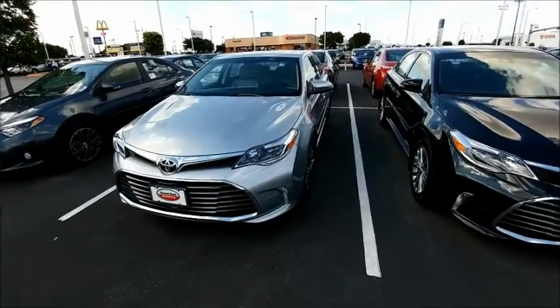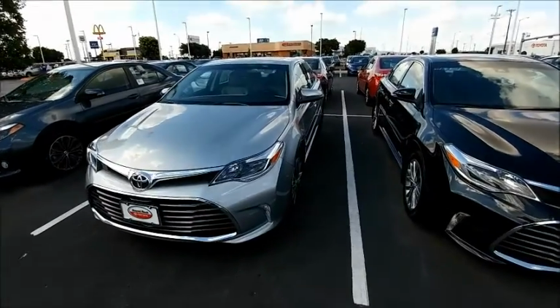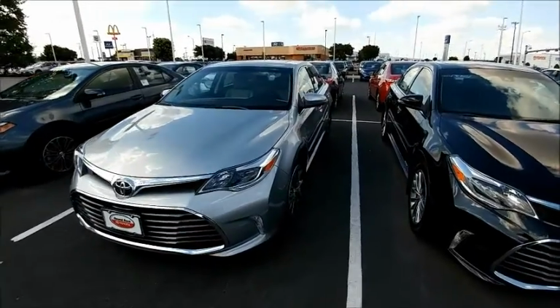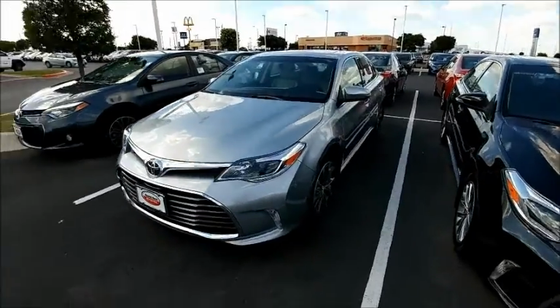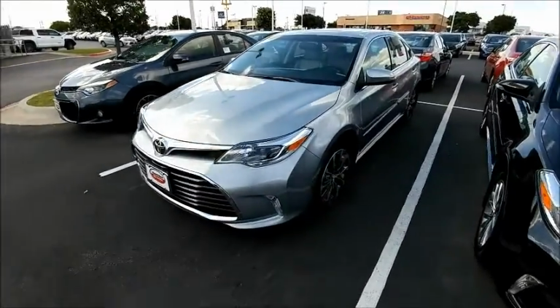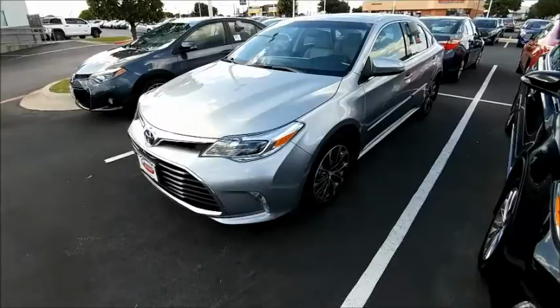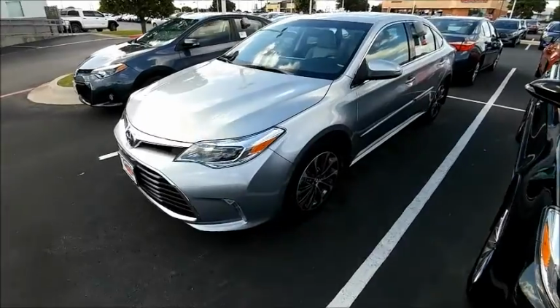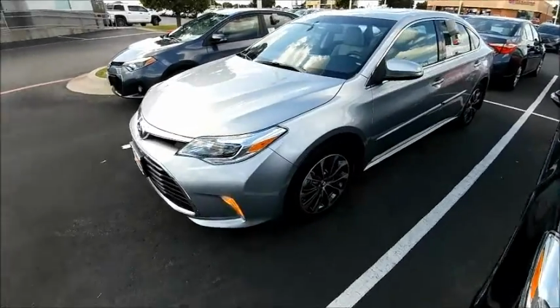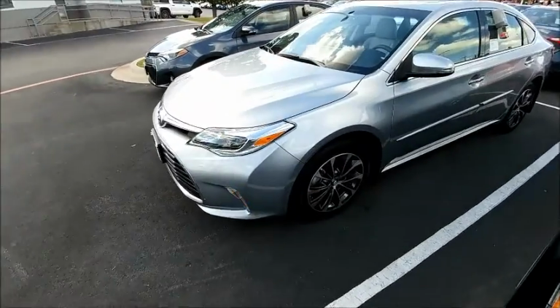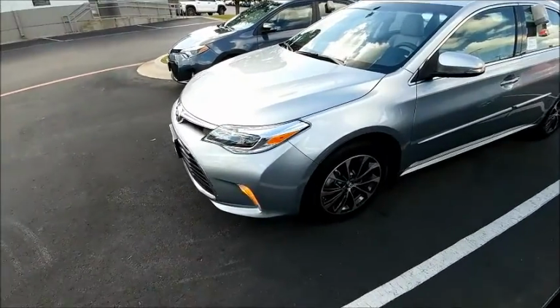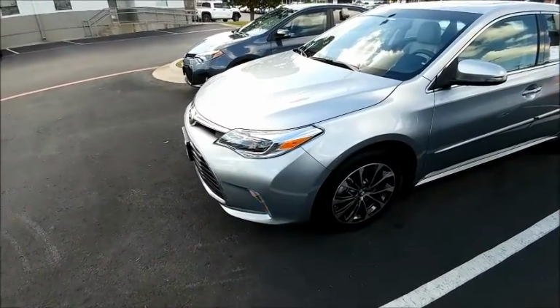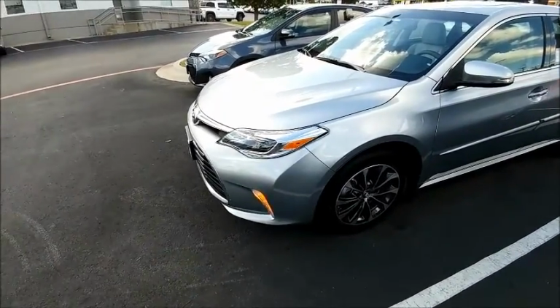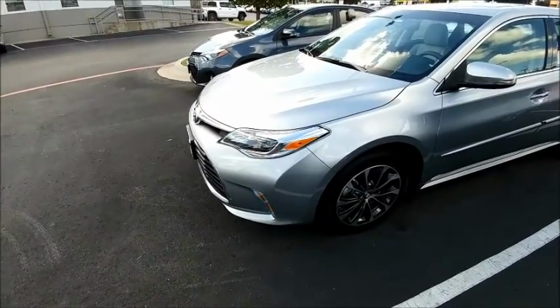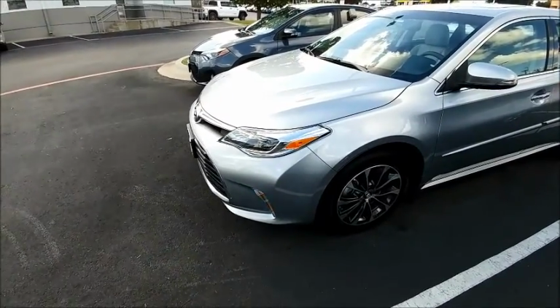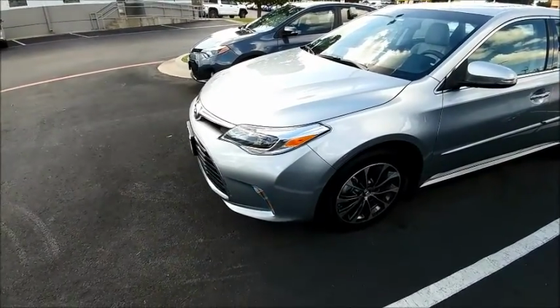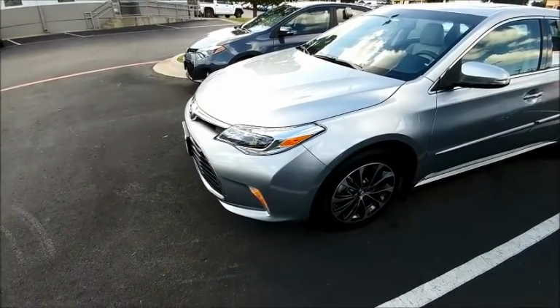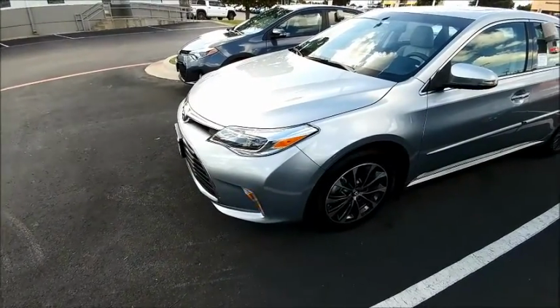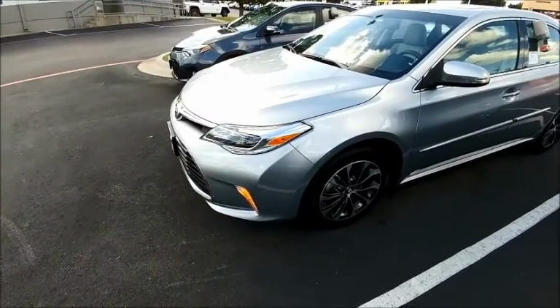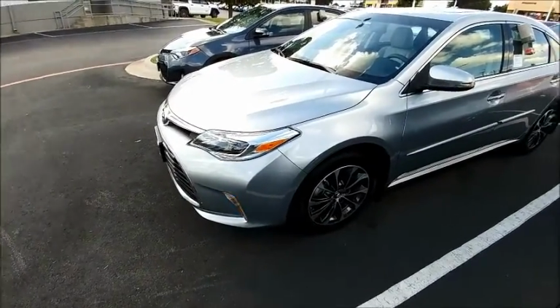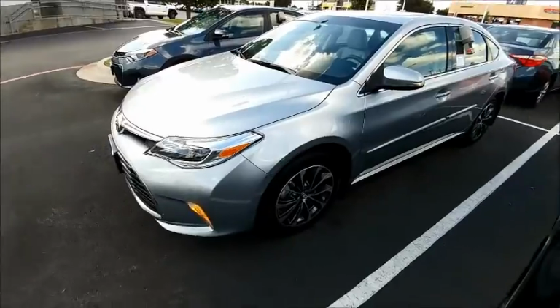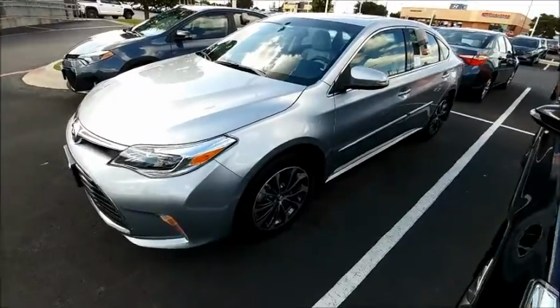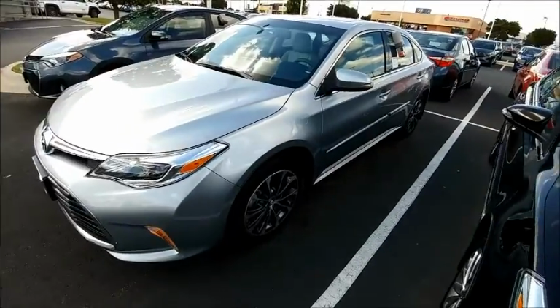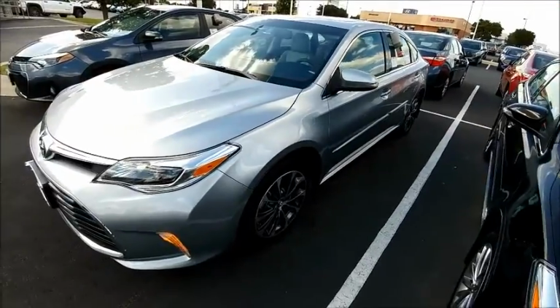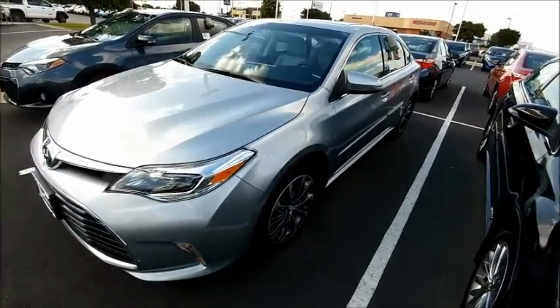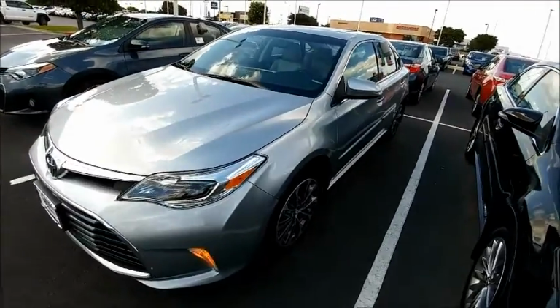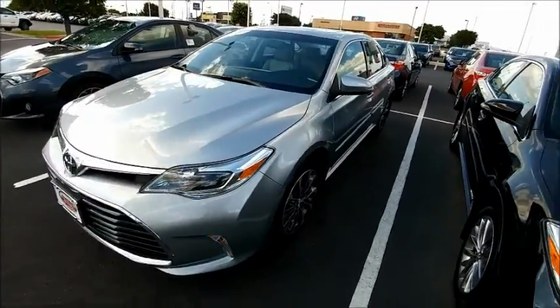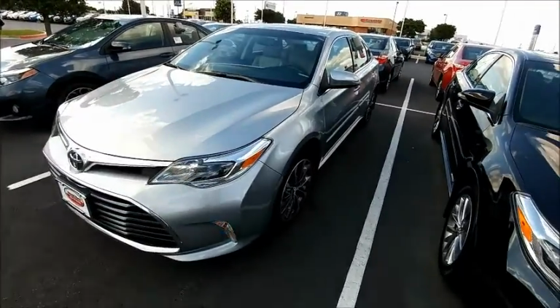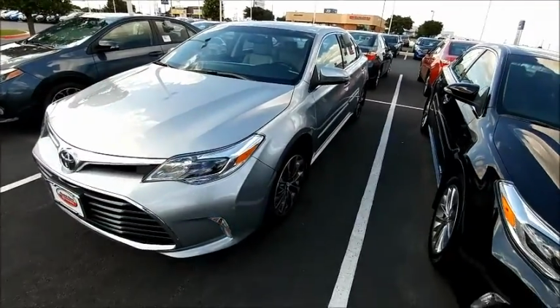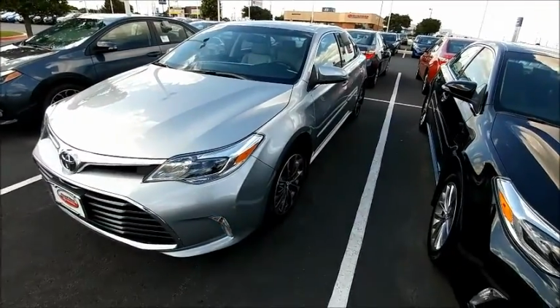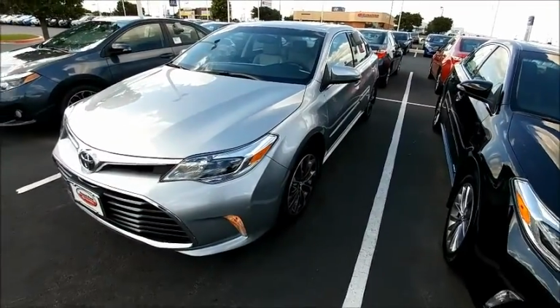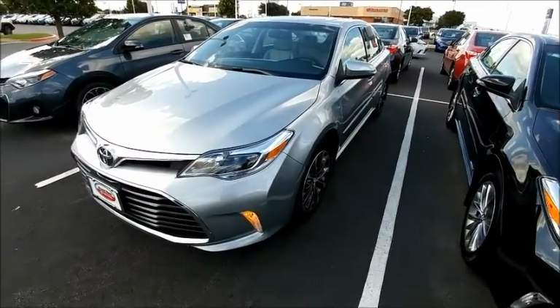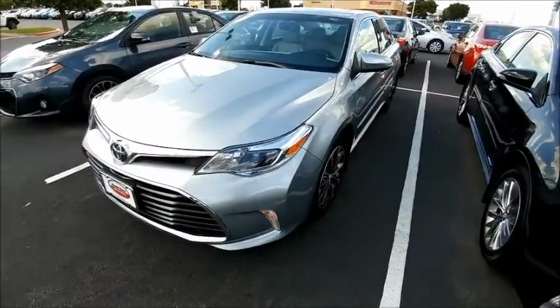Hello Phil, Matthew Hadley with Round Rock Toyota. I want to shoot a quick video for you today on the 2016 Toyota Avalon XLE Premium. Ian recently inquired about this vehicle and I wanted to go over it with you a little bit.